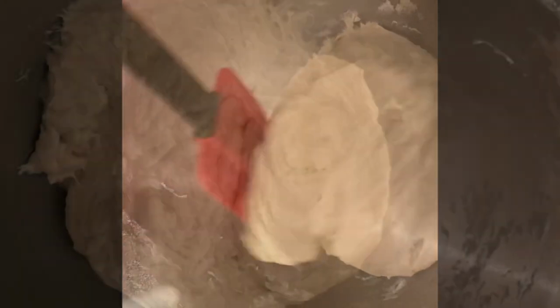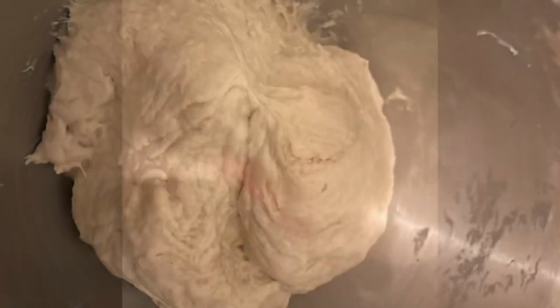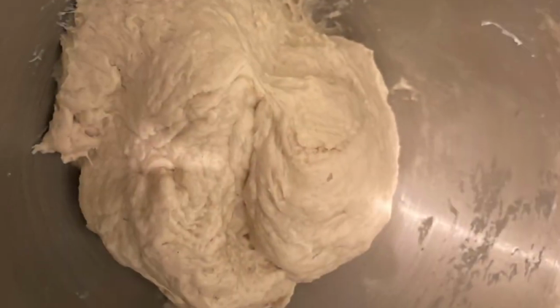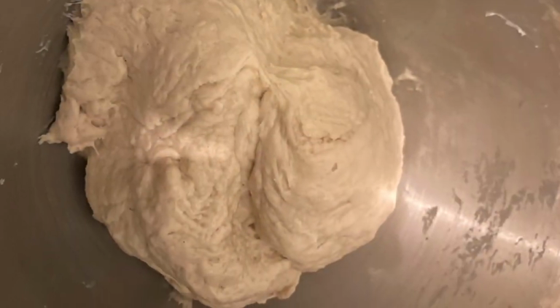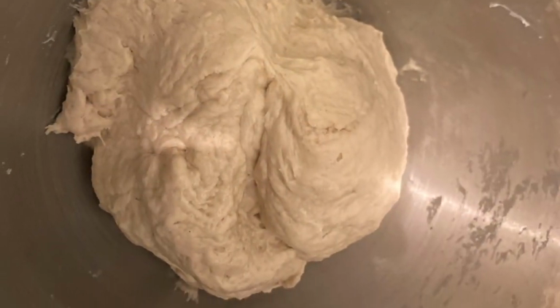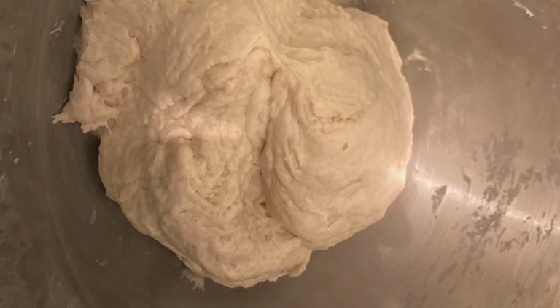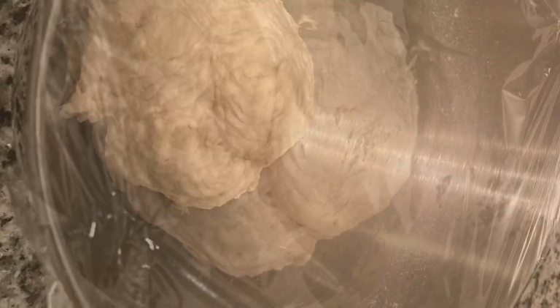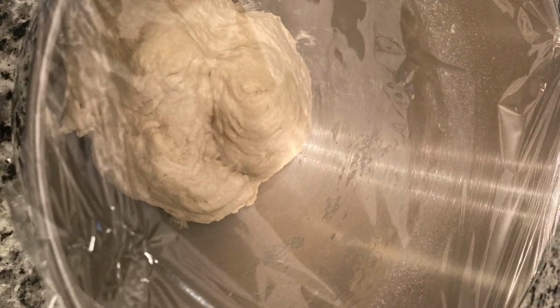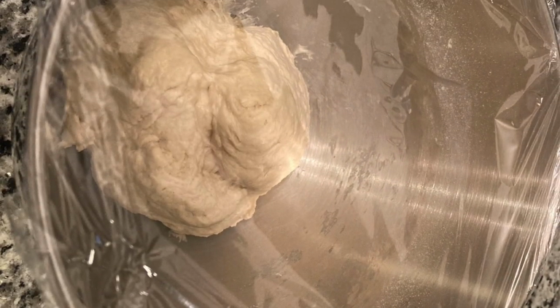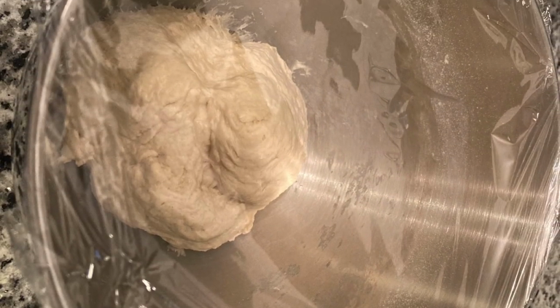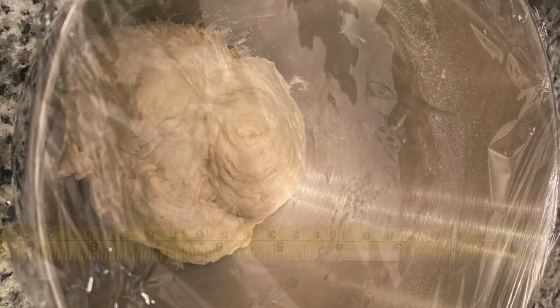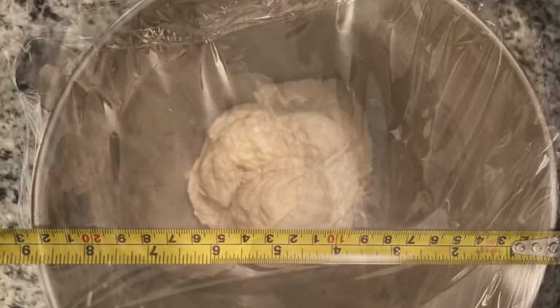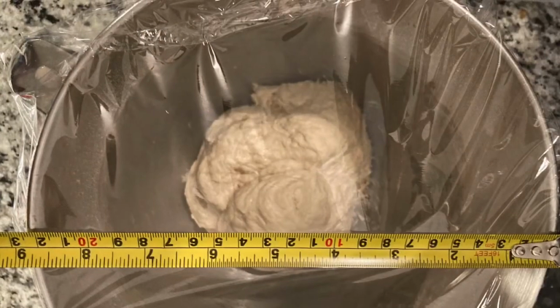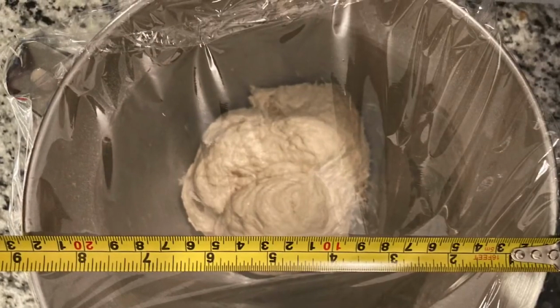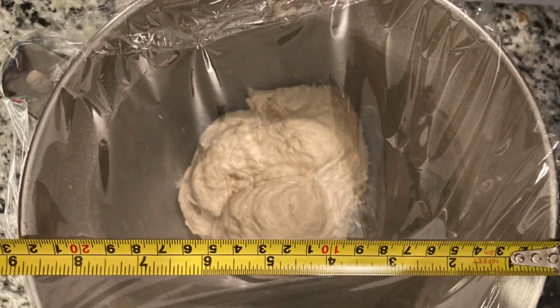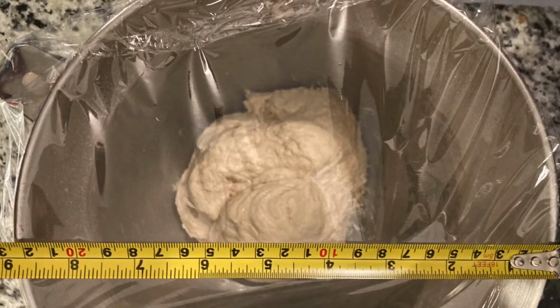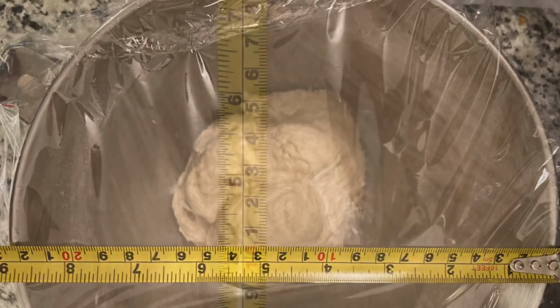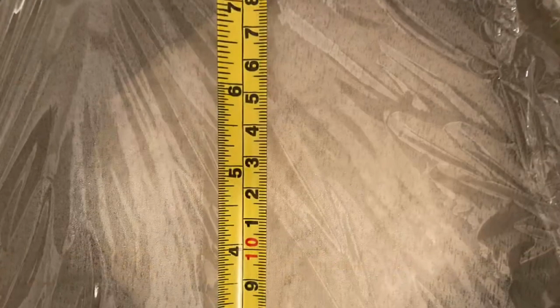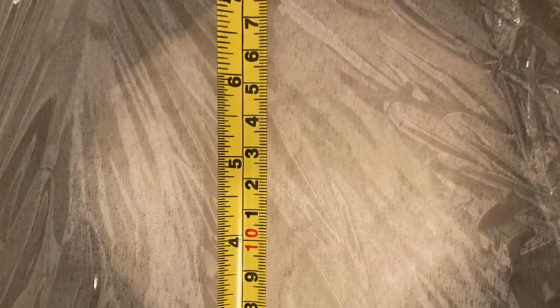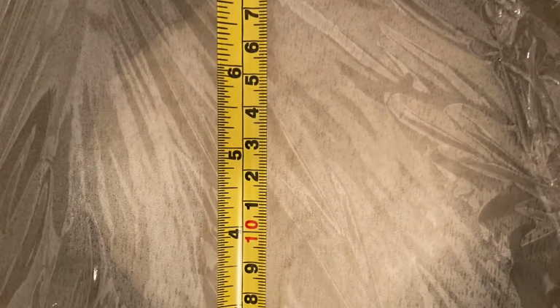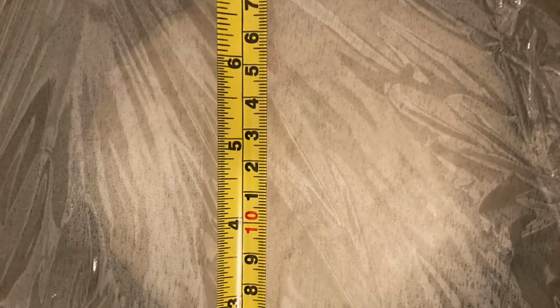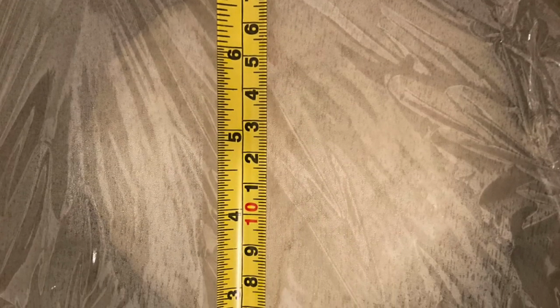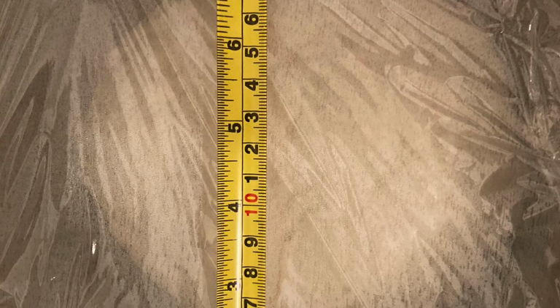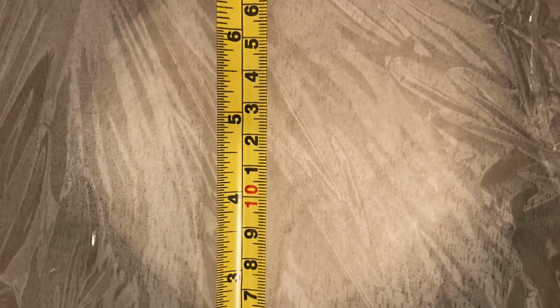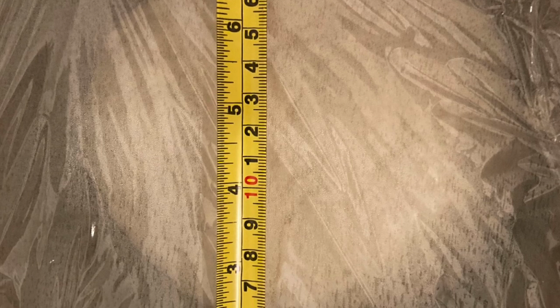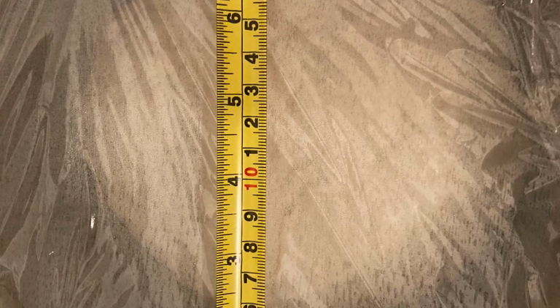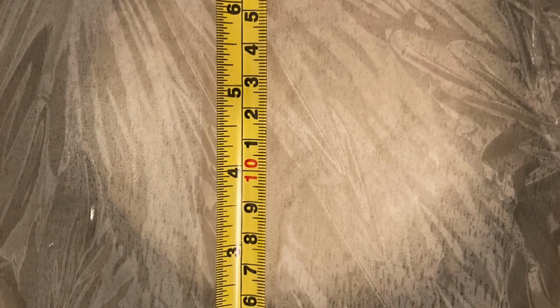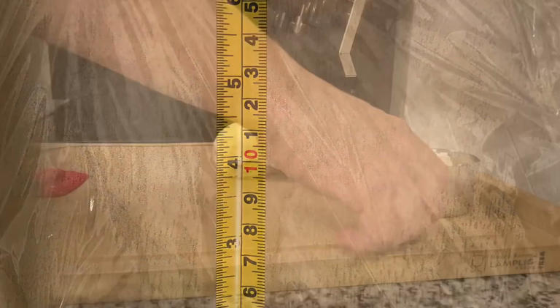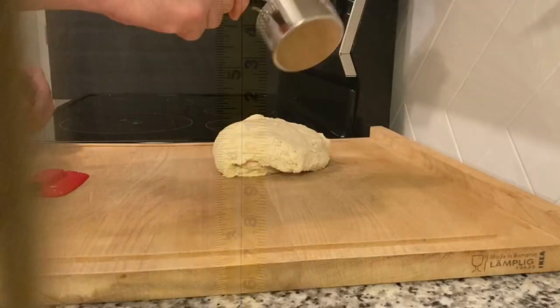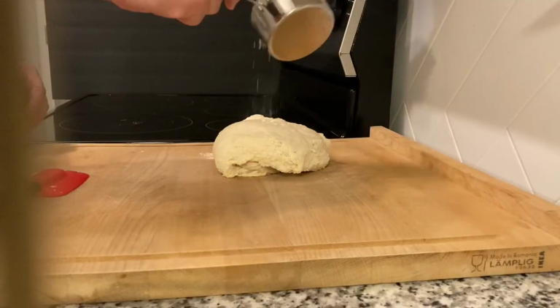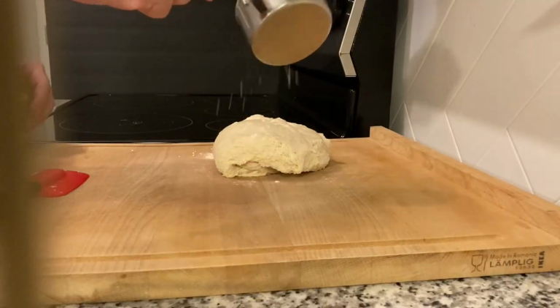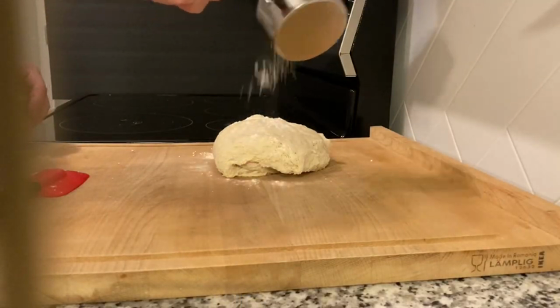Cover the bowl in plastic wrap or a towel and set it aside until it rises to double the height. Once the dough has risen, lay it out on a flat surface. Don't be an idiot like me — flour your surface before you put the dough on.